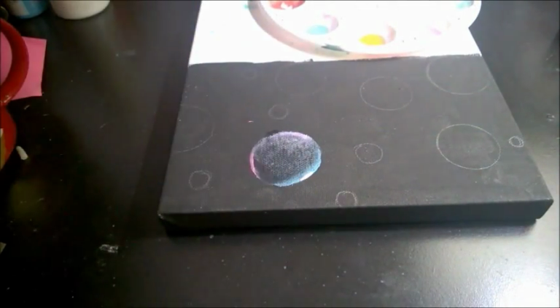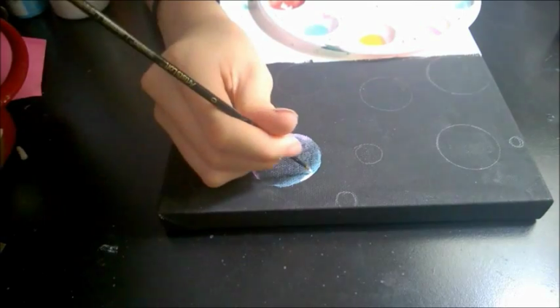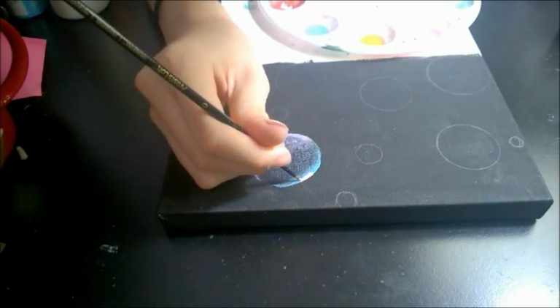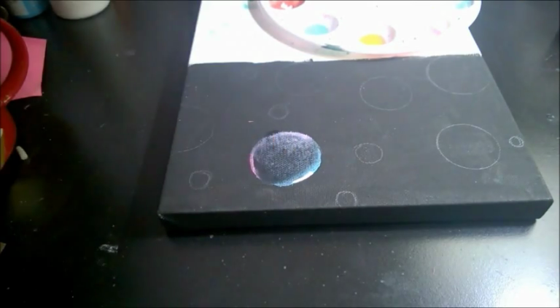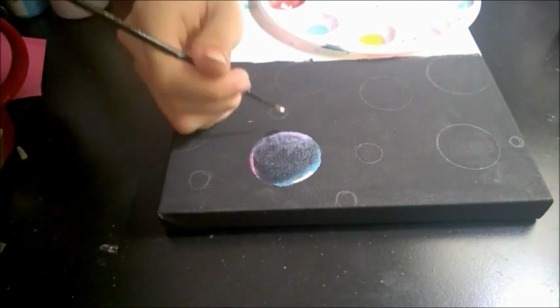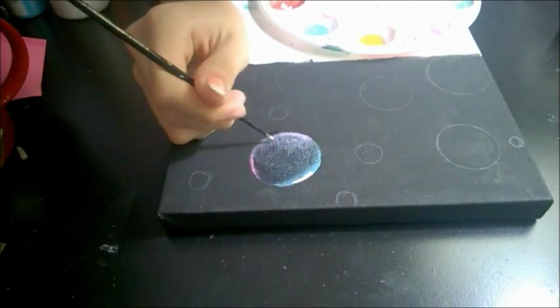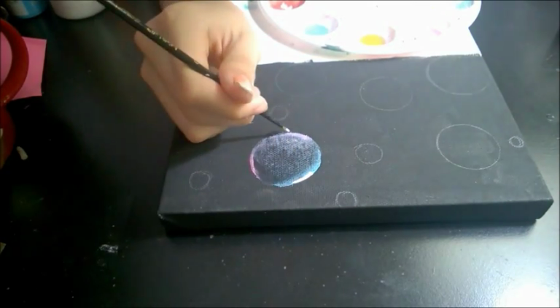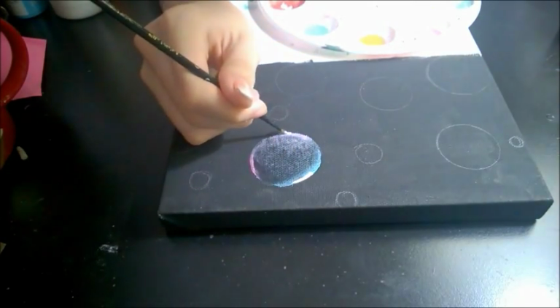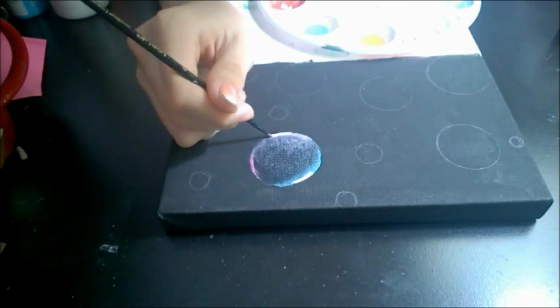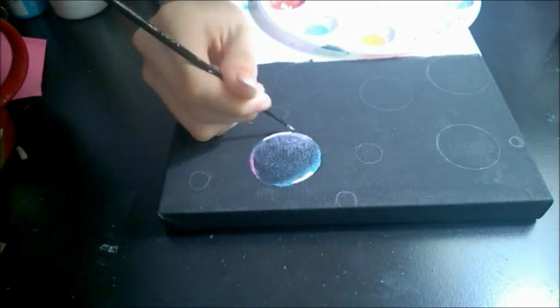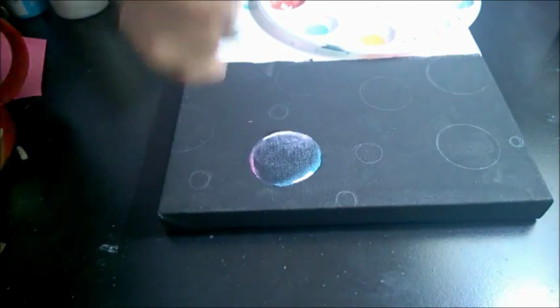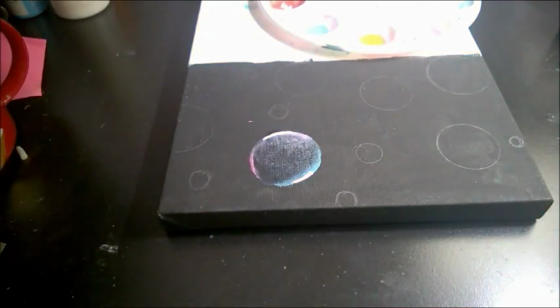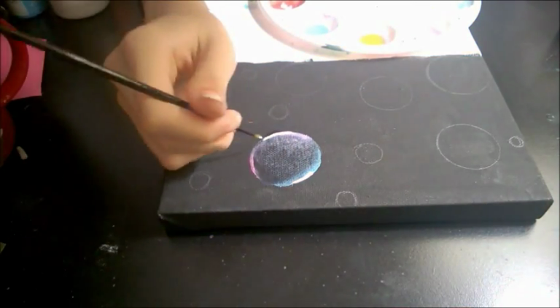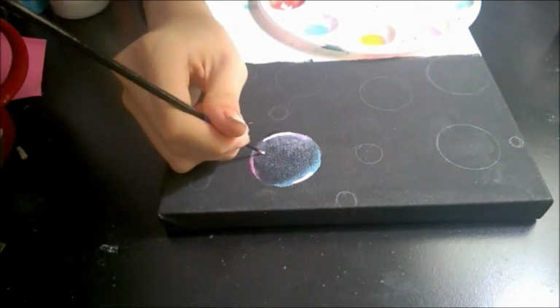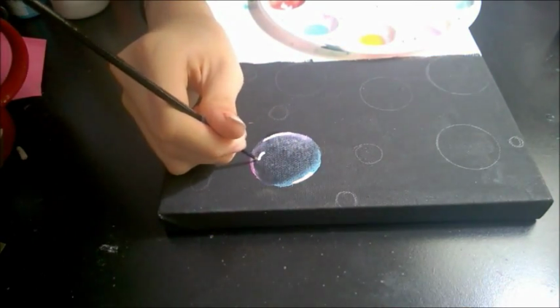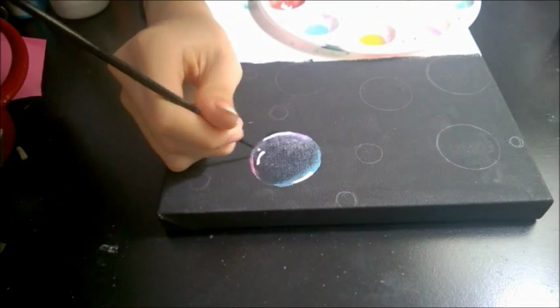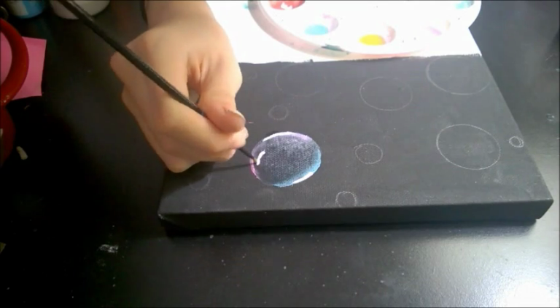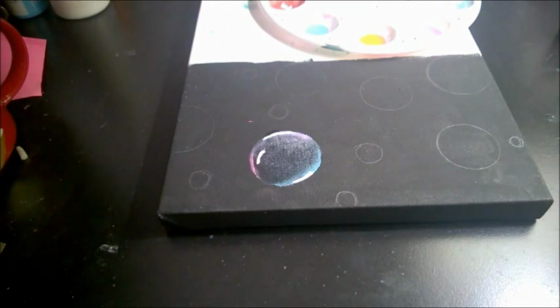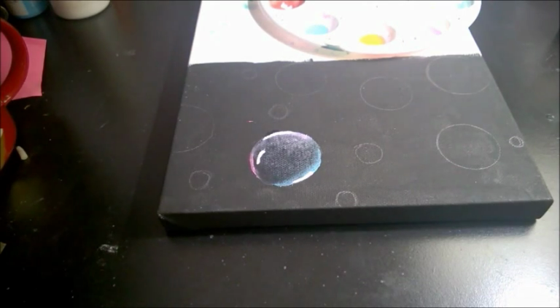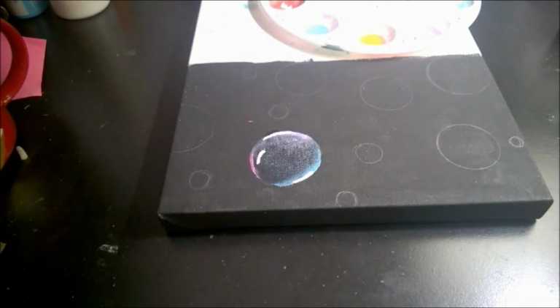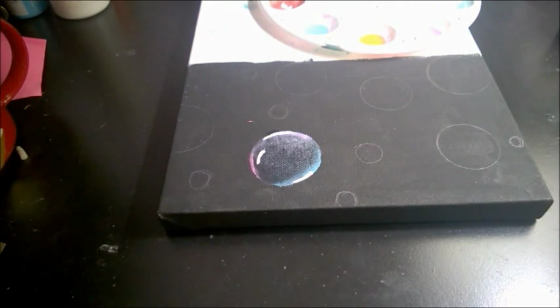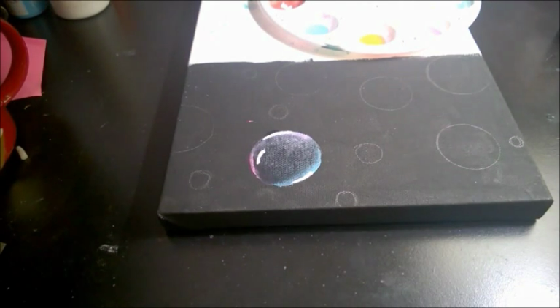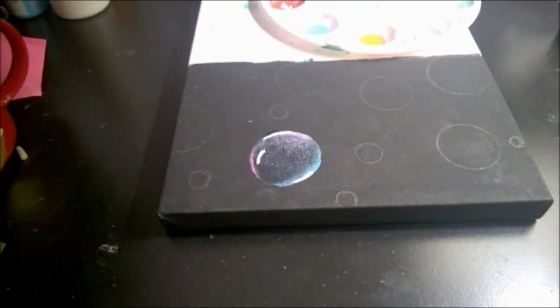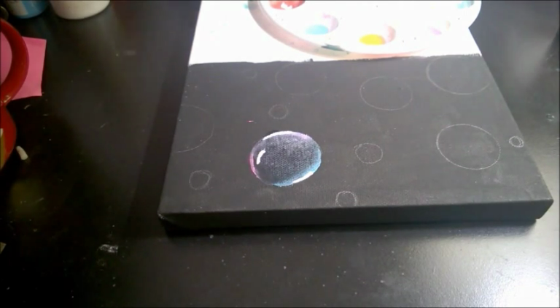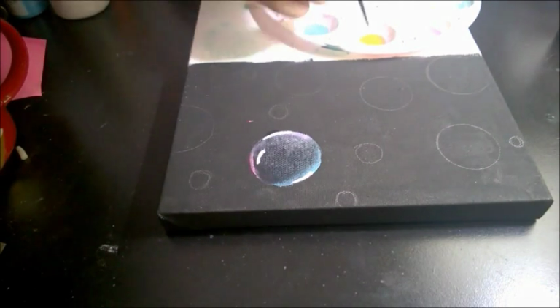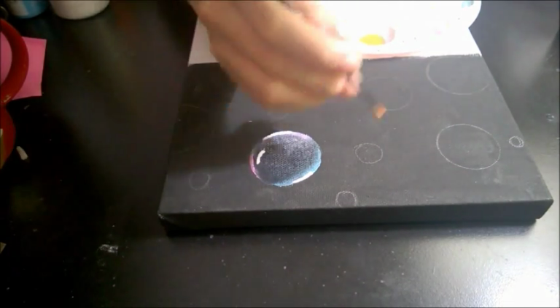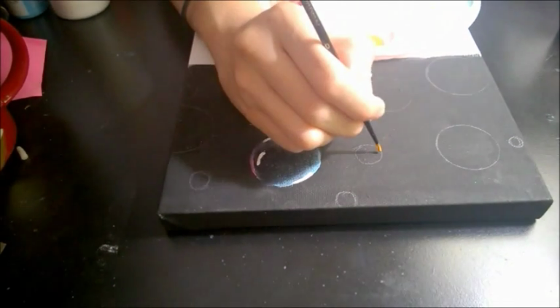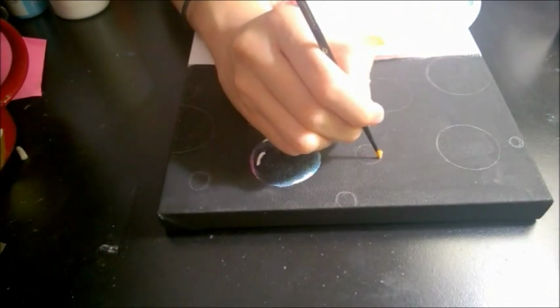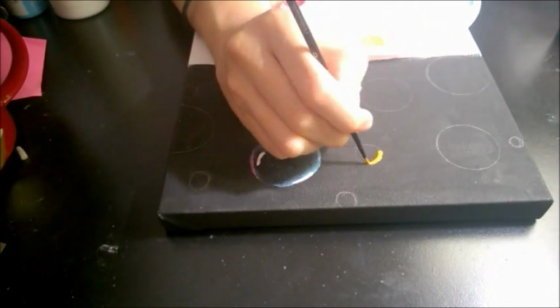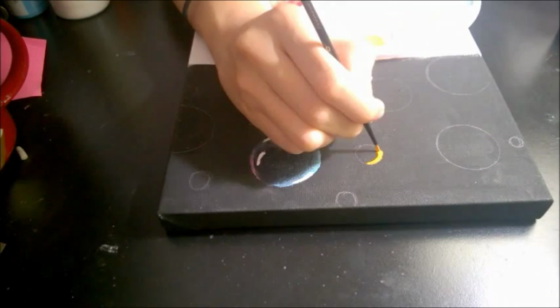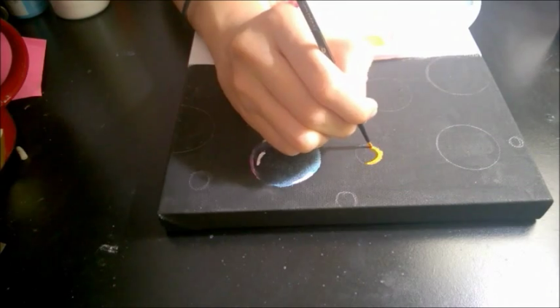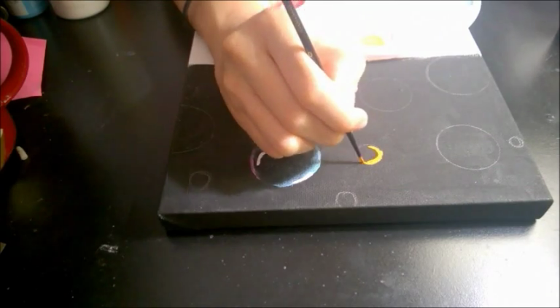Take some white paint and outline the top and bottom of your bubbles — you can do the sides too if you want. Then draw a little reflection on the side of the bubble.